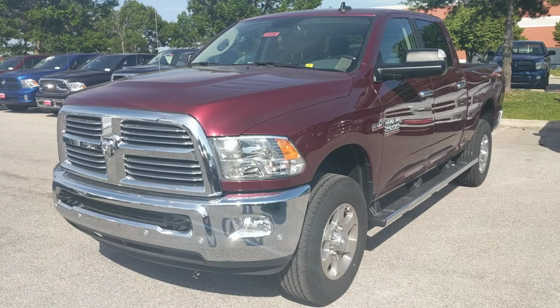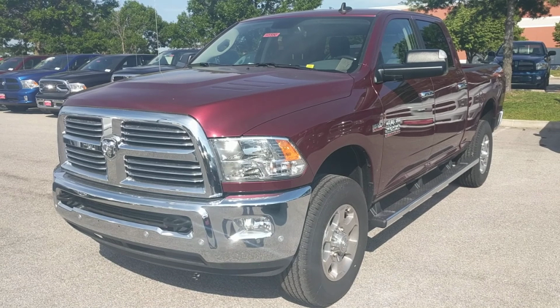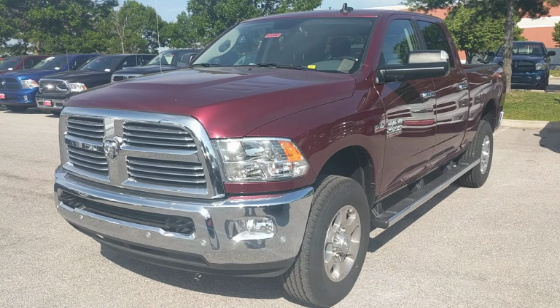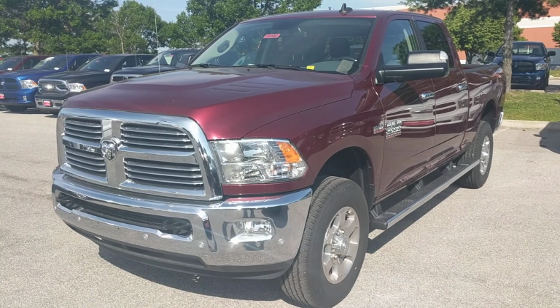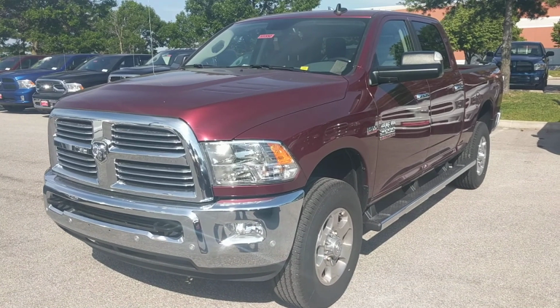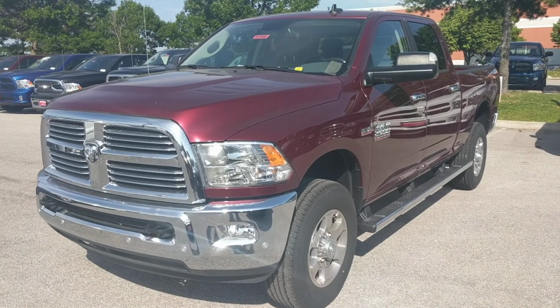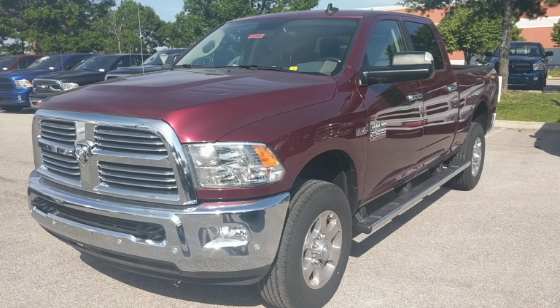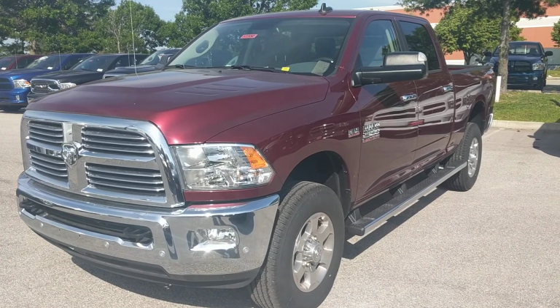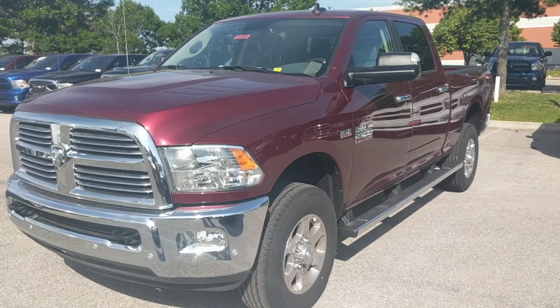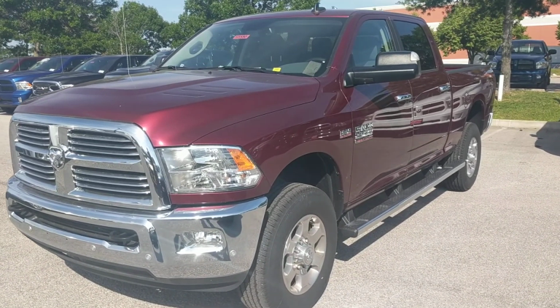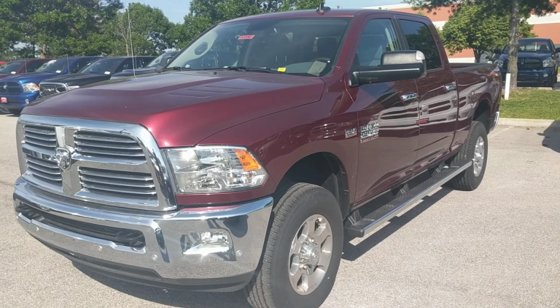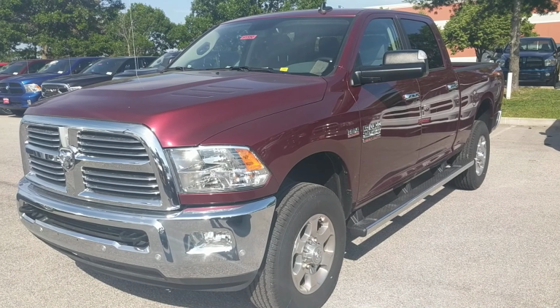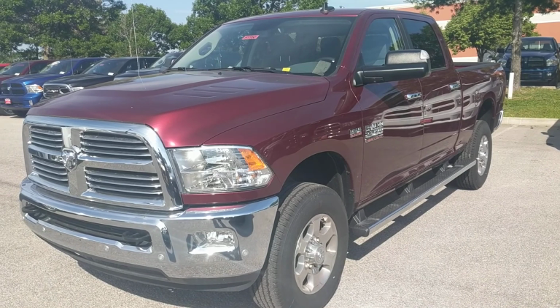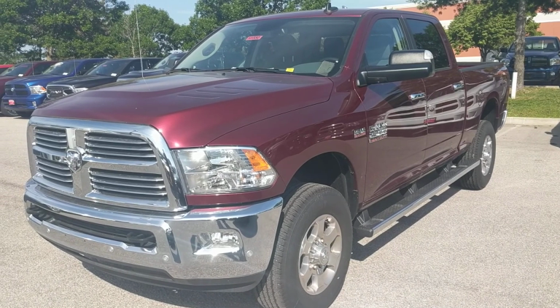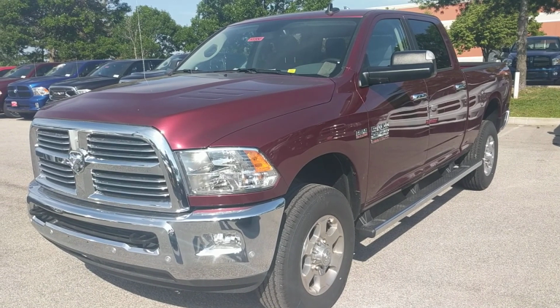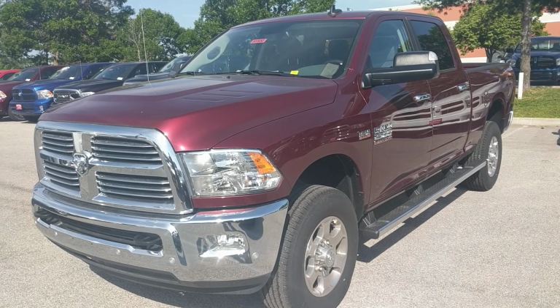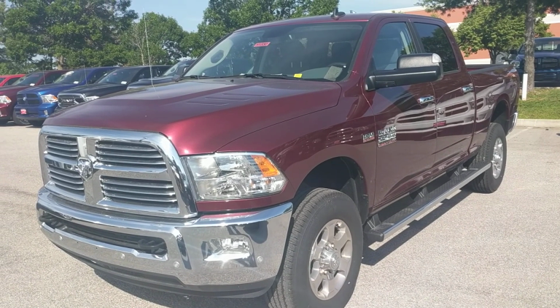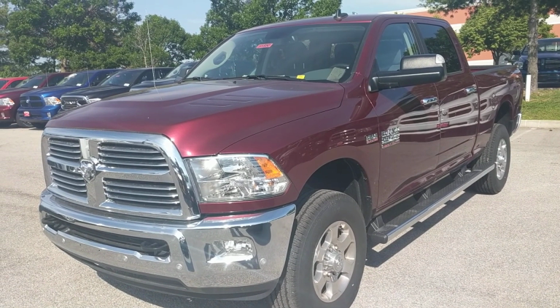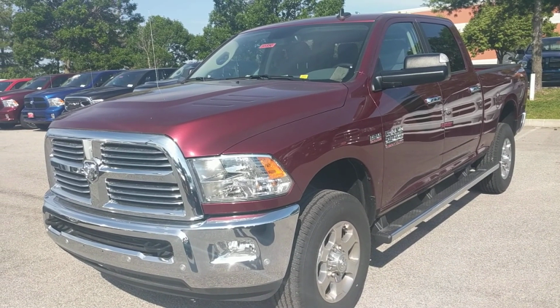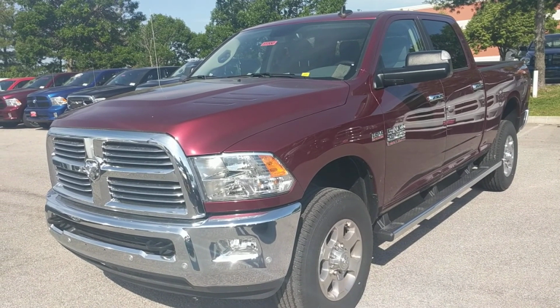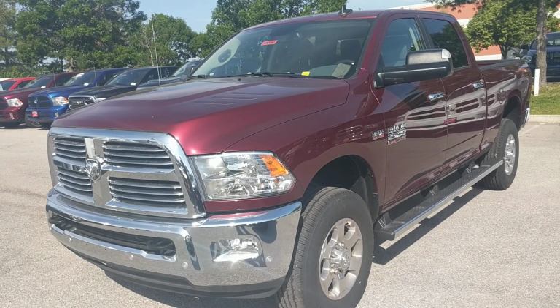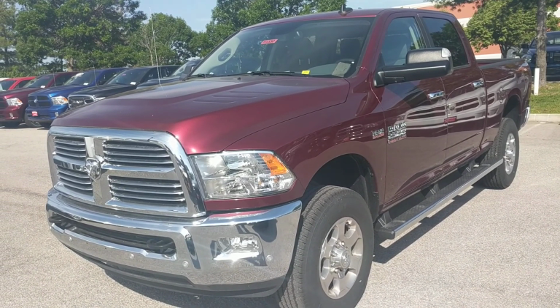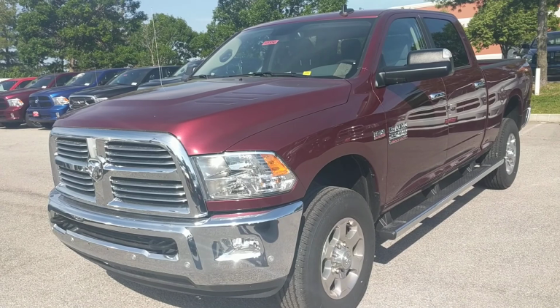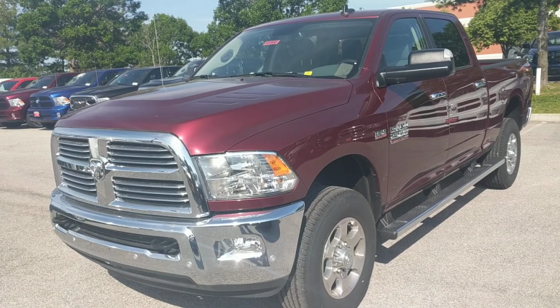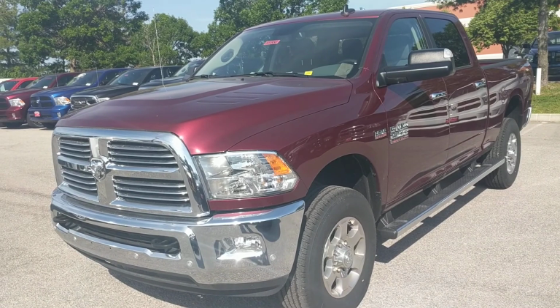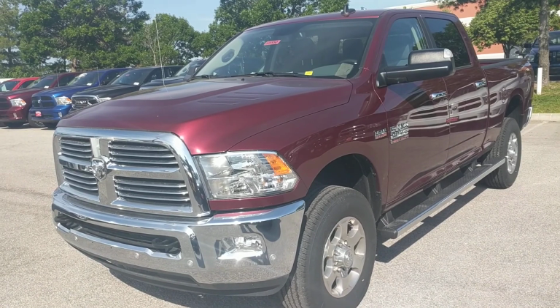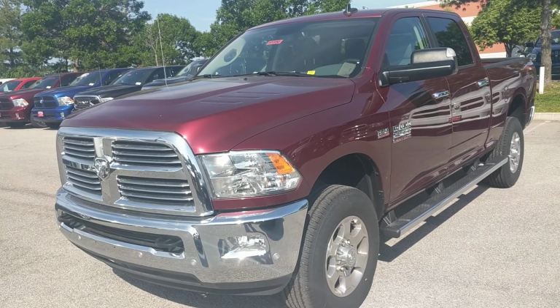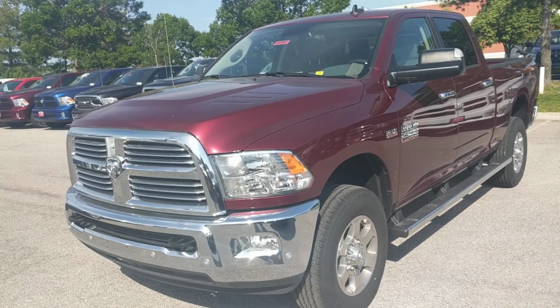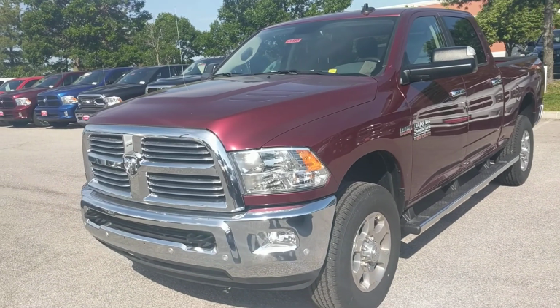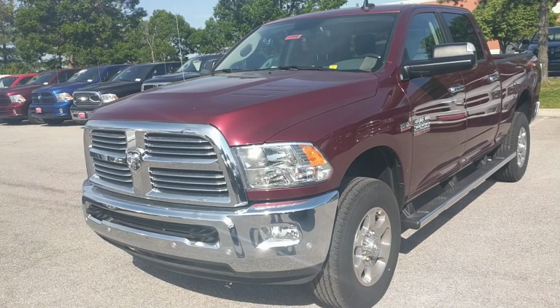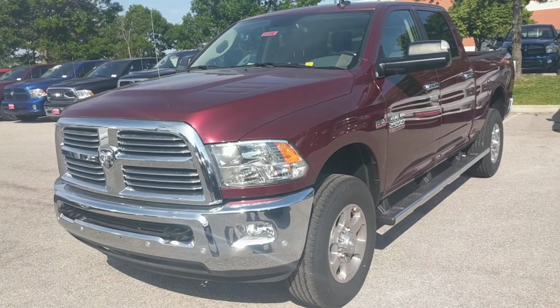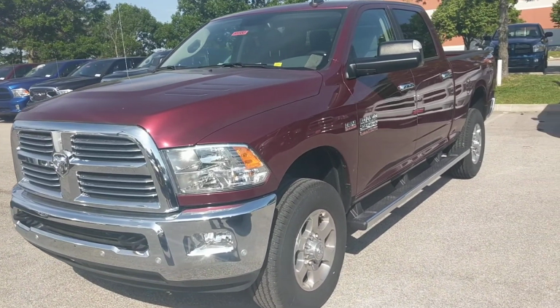Hey folks, Mike Chorba at South County Dodge here. Going to do a quick walk around on a 2017 Ram 2500 6.4 liter V8. This one in particular is stock number H1550. So let's take a quick look and do a little walk around, kind of go over some of the features.